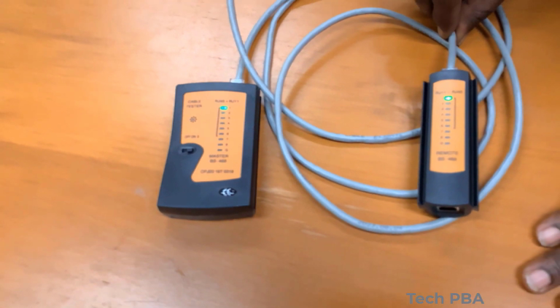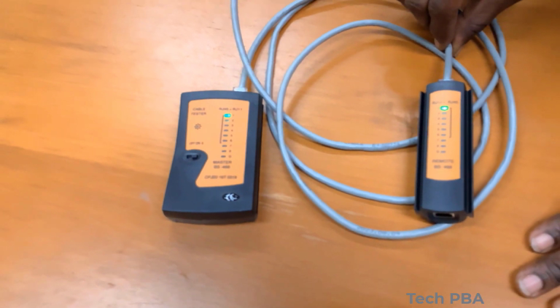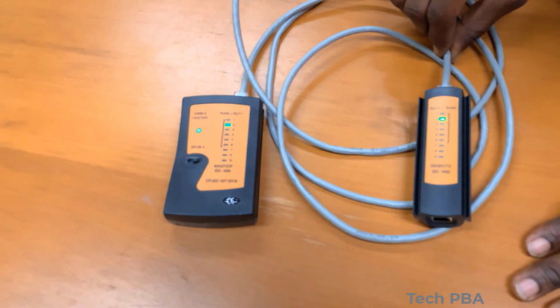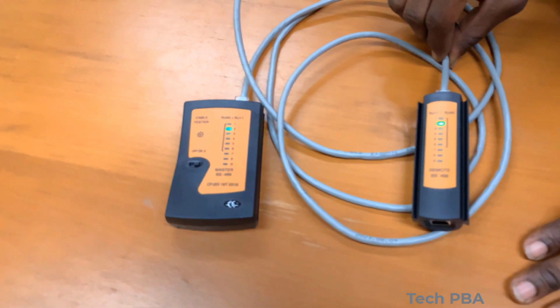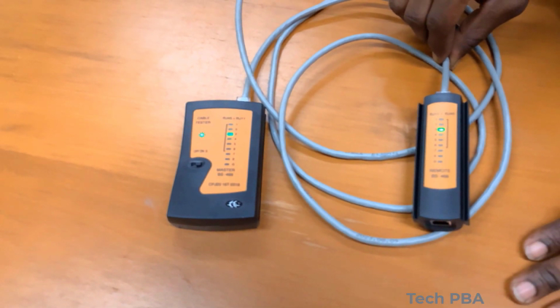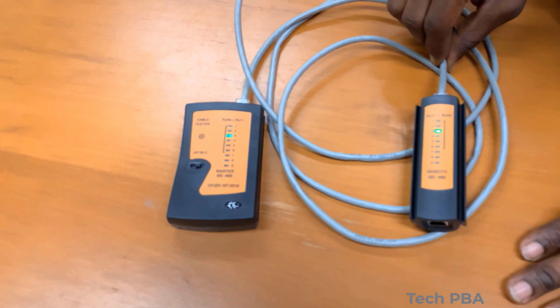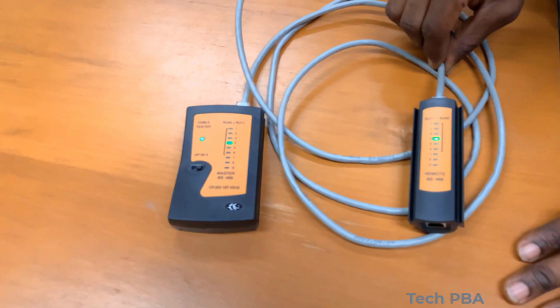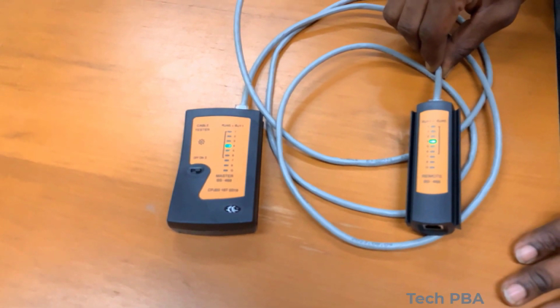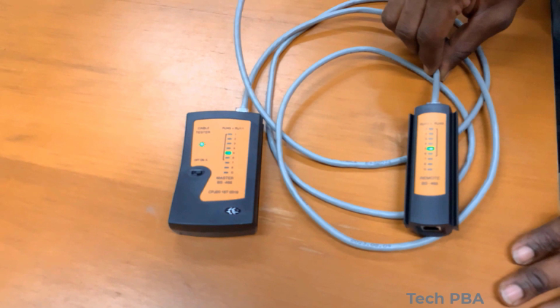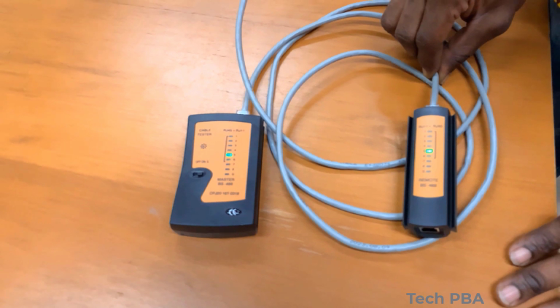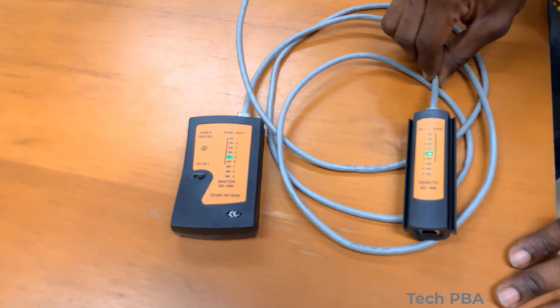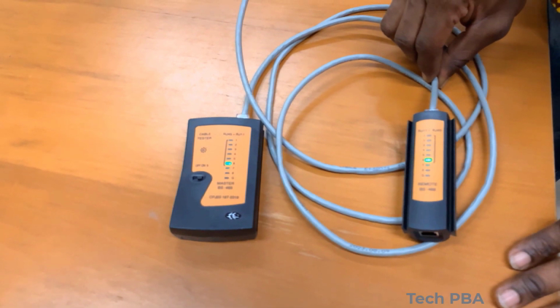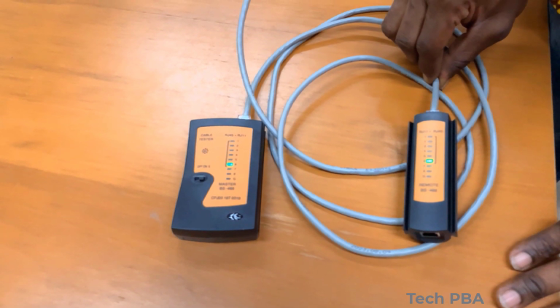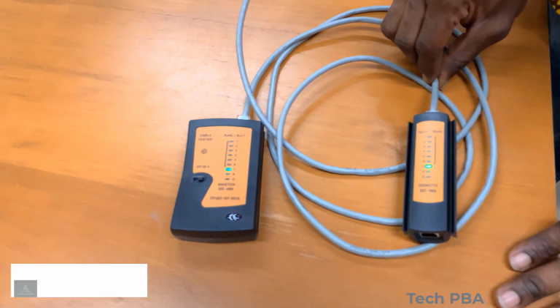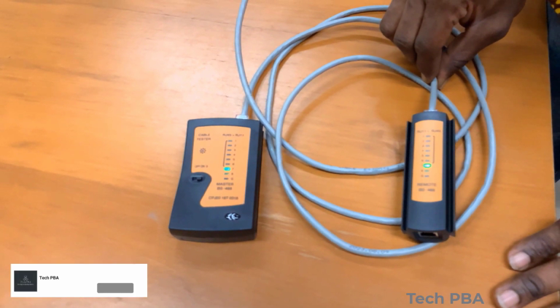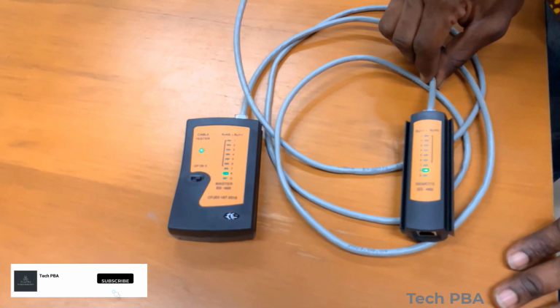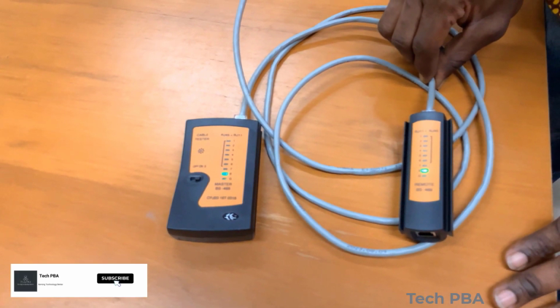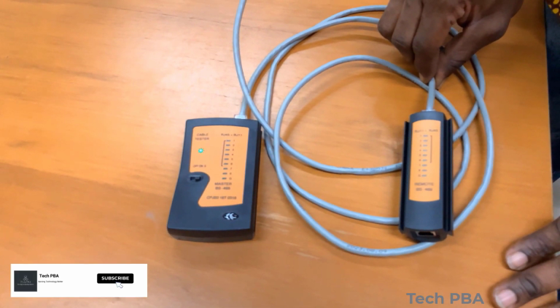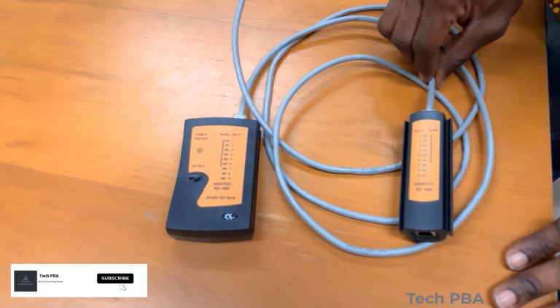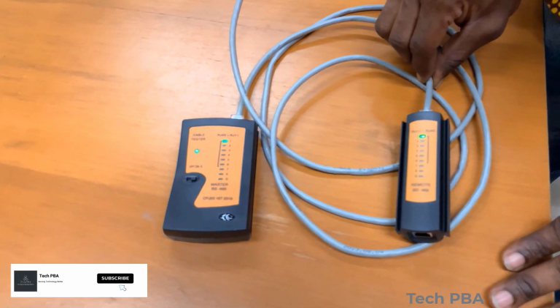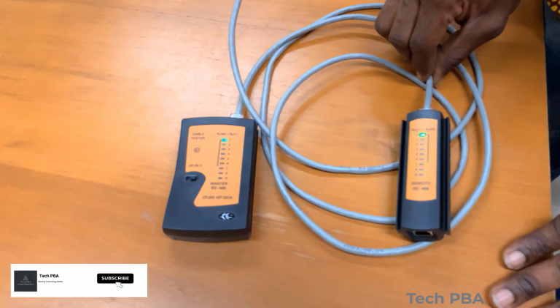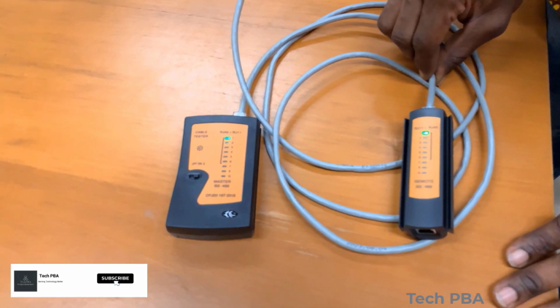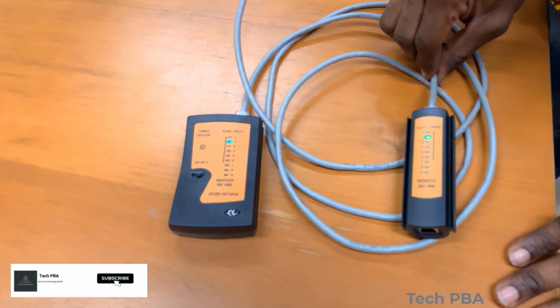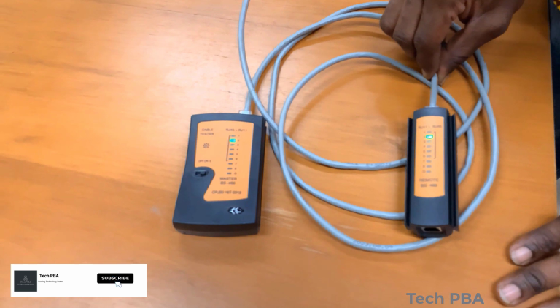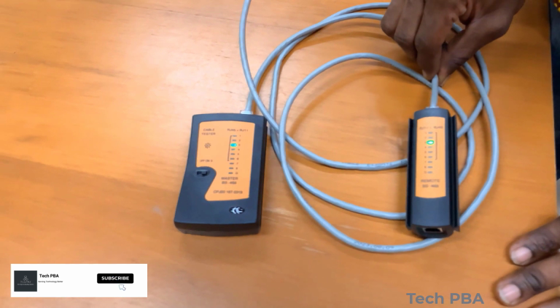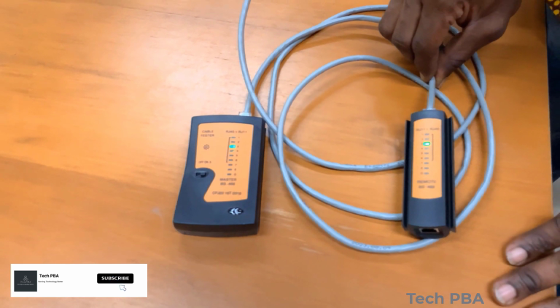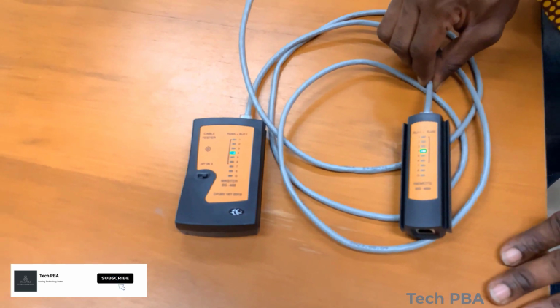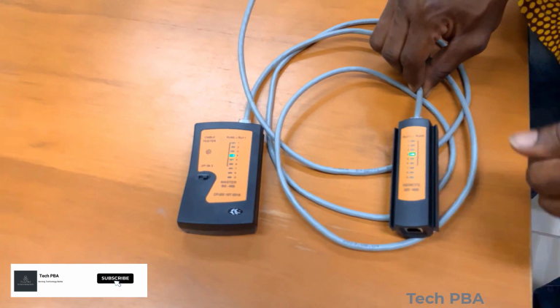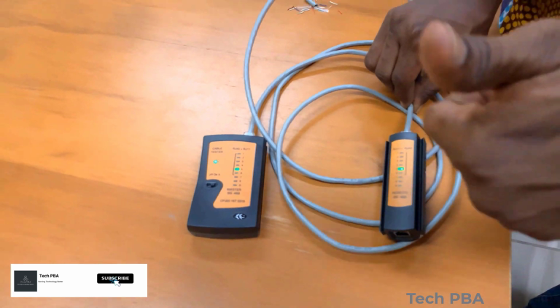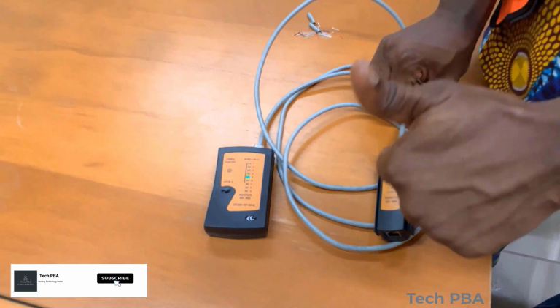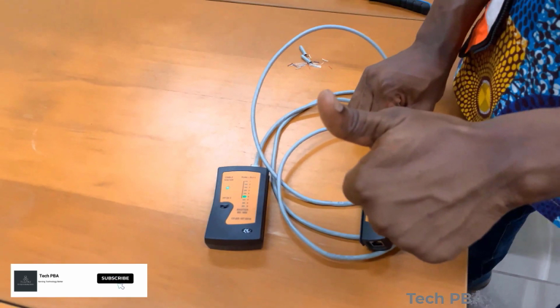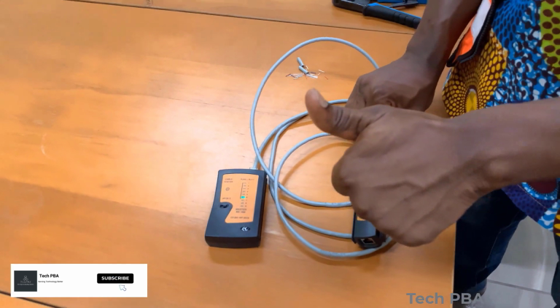Yes guys, this is a quick tutorial on how to make a straight-through network cable or patch cable. Thanks for watching — please subscribe, like, and share this video. I'll see you in another video, thank you and bye.